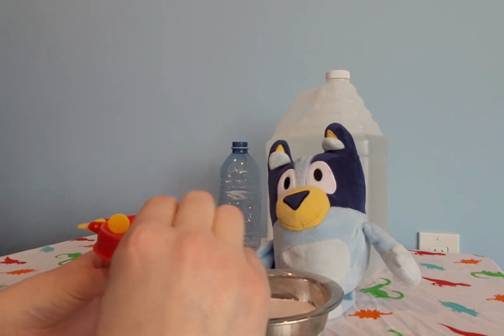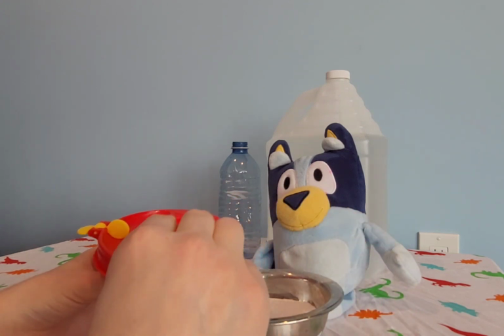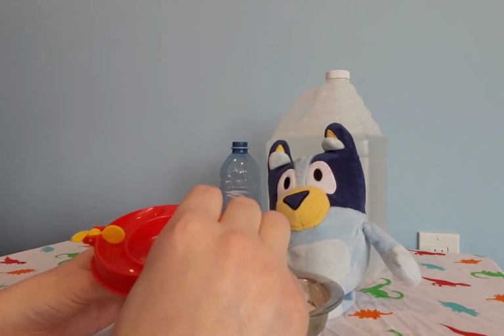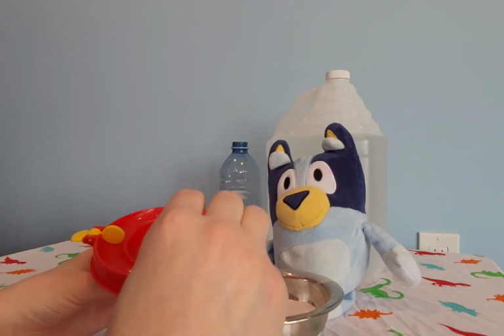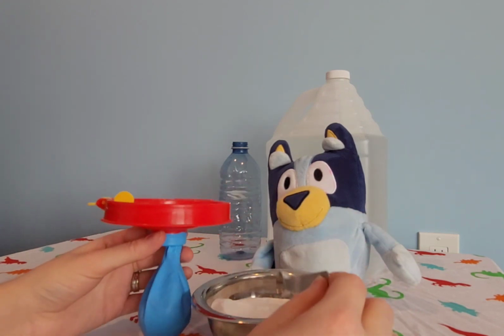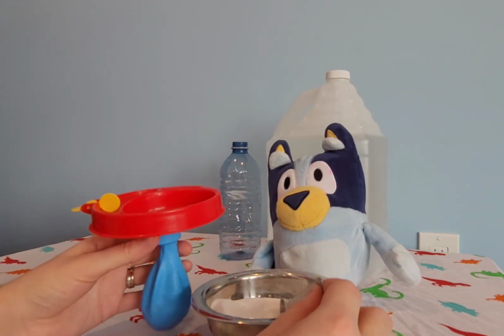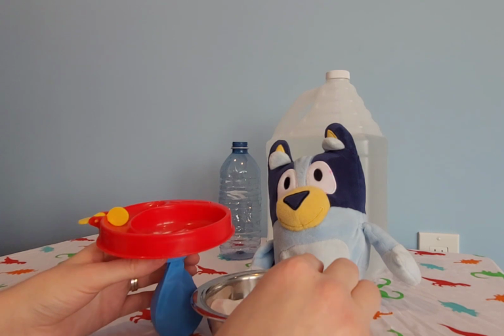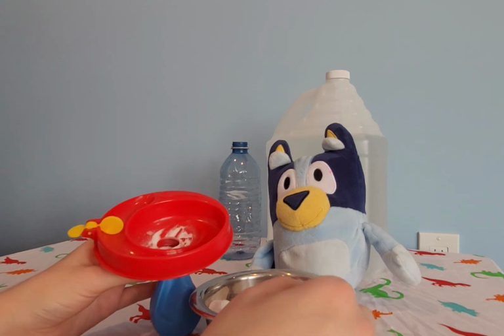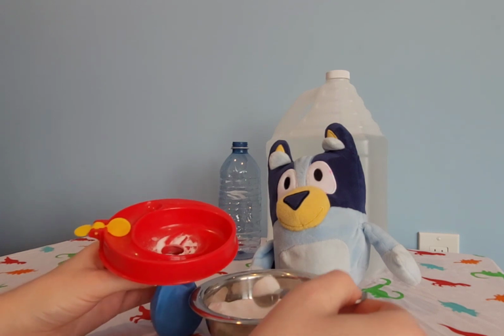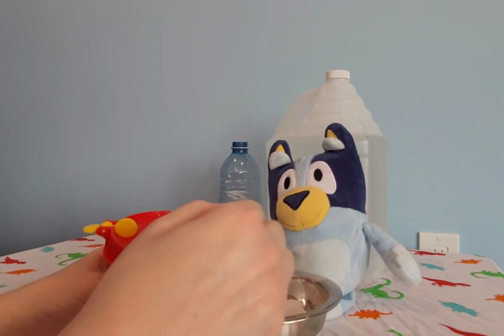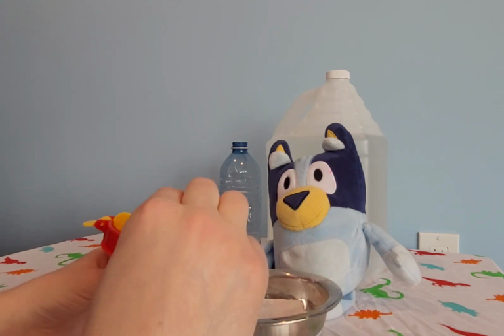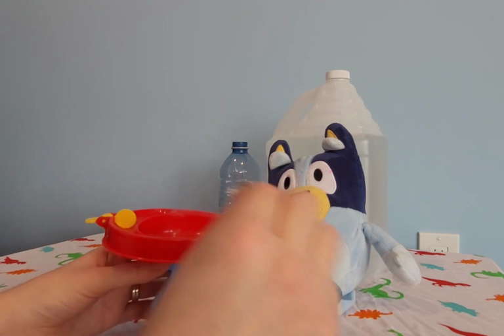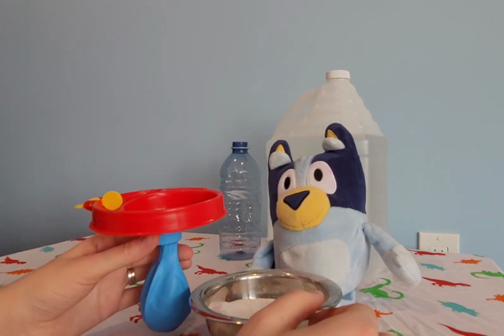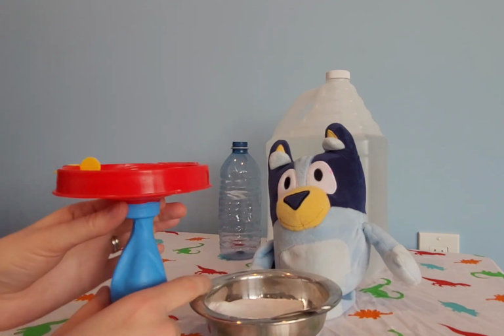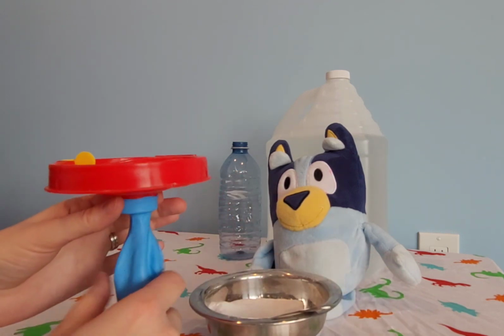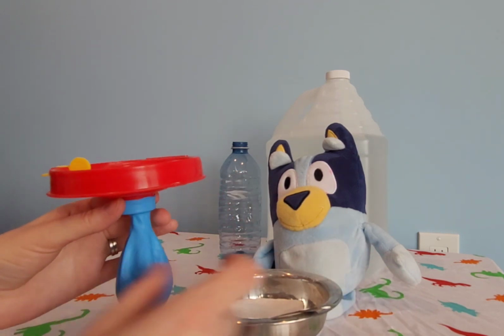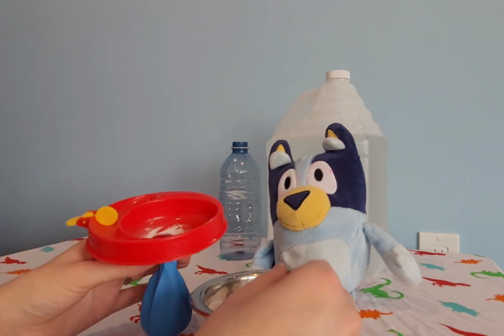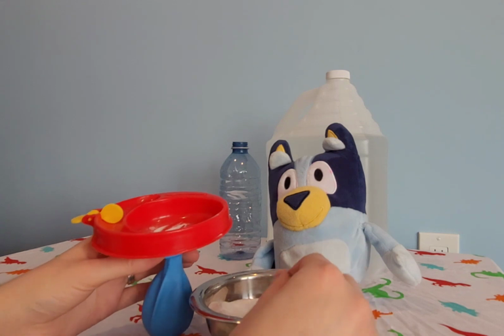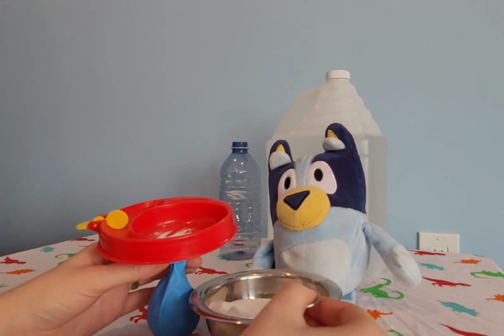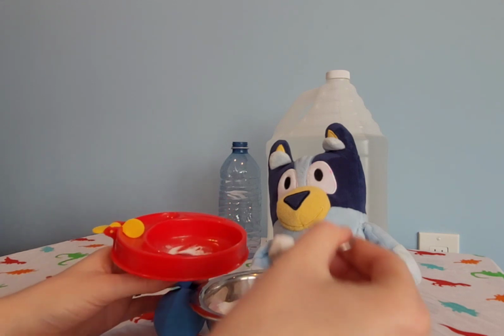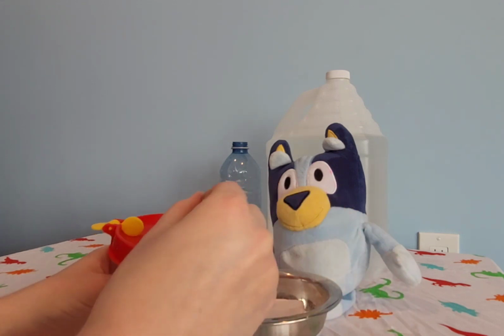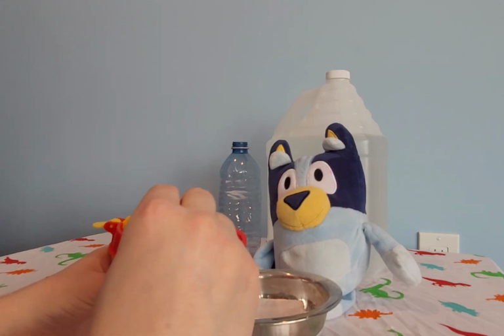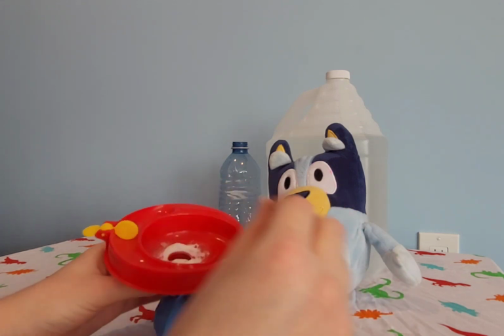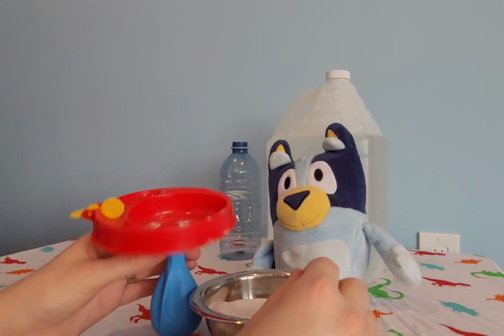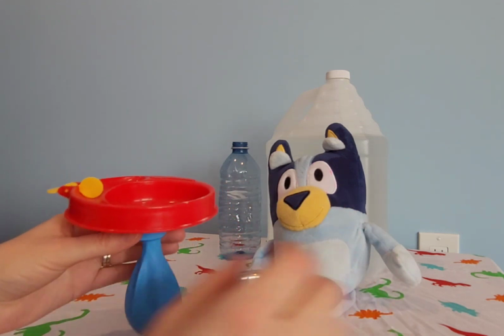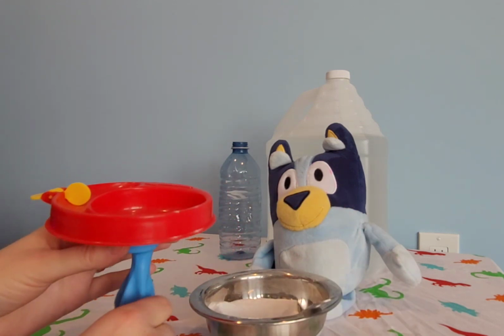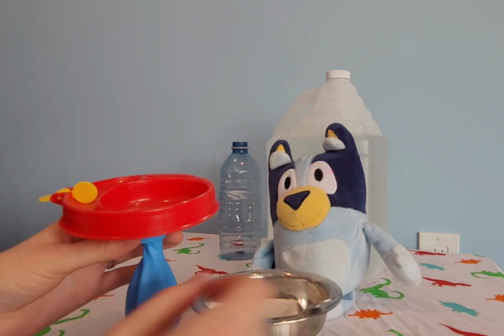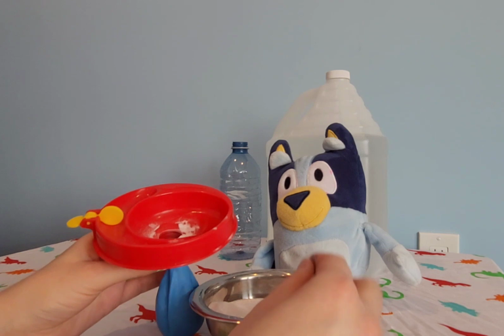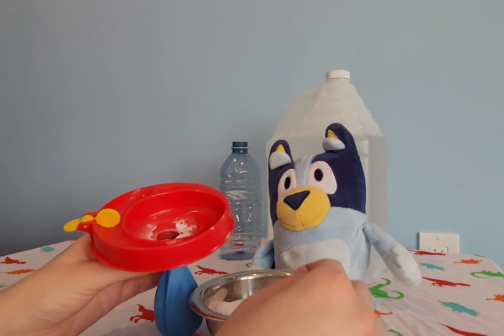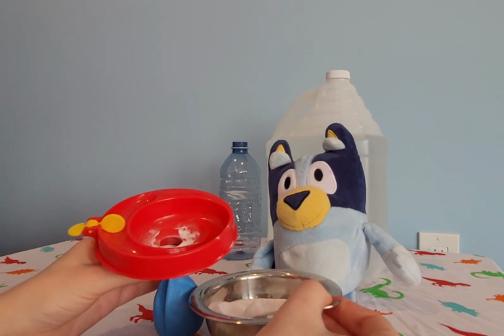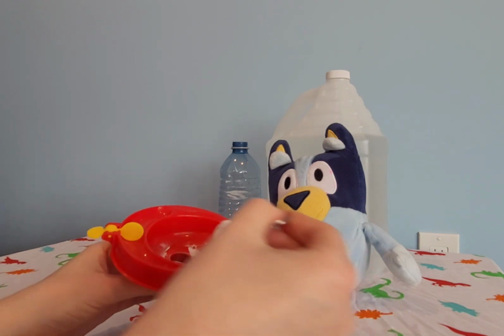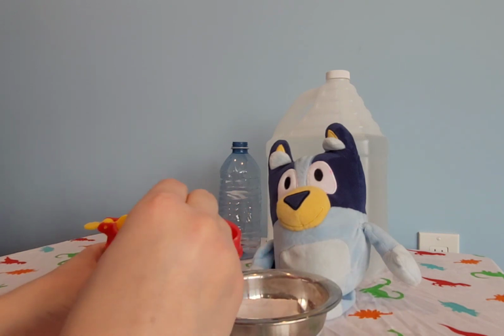You don't really need to count how many. Just fill up the balloon so there's a good amount of baking soda in it. I think we're doing pretty good. Maybe a few more scoops.